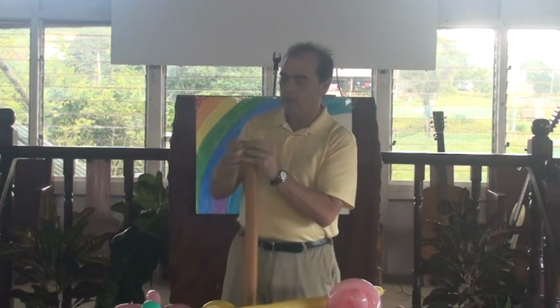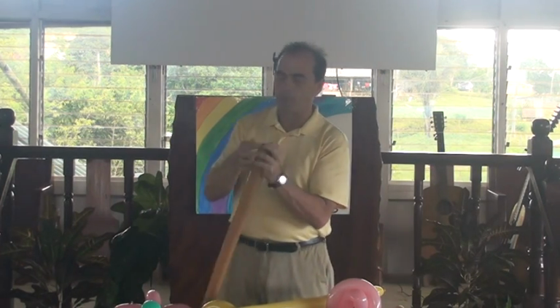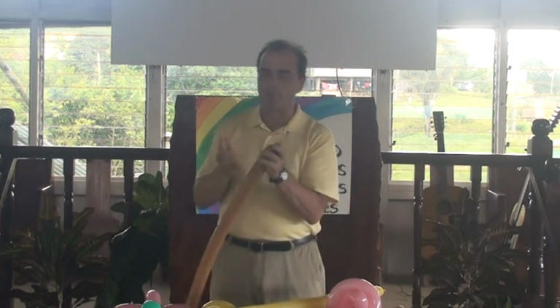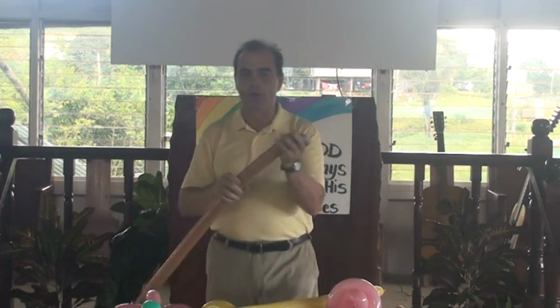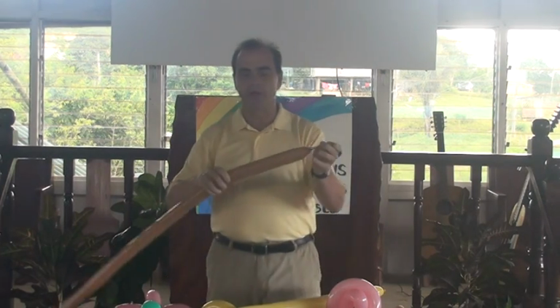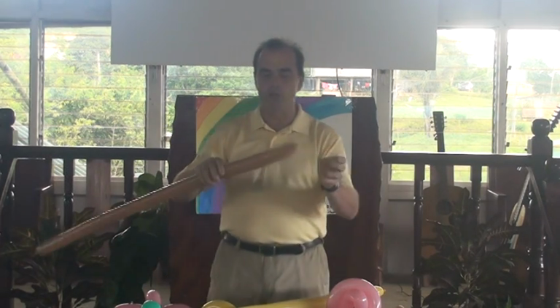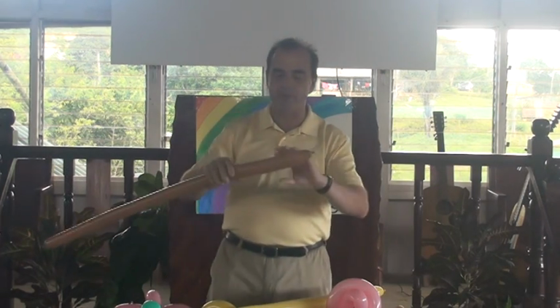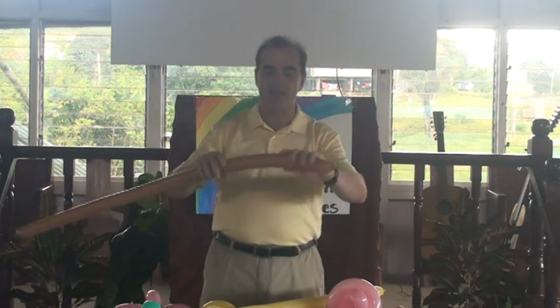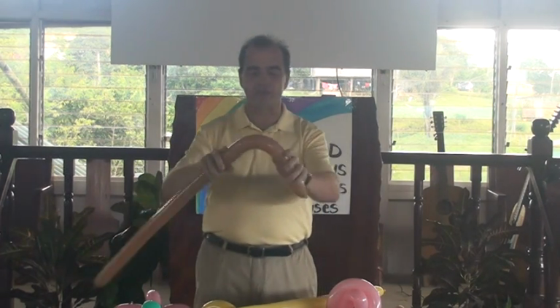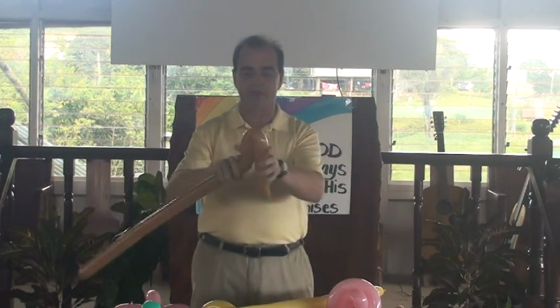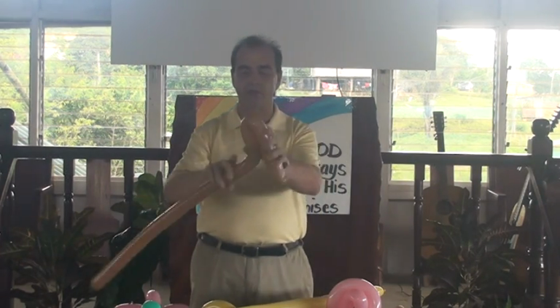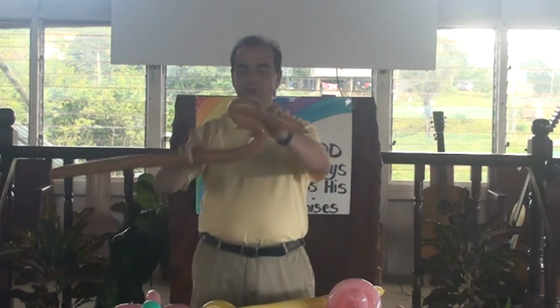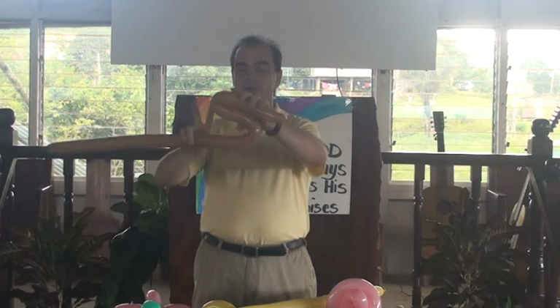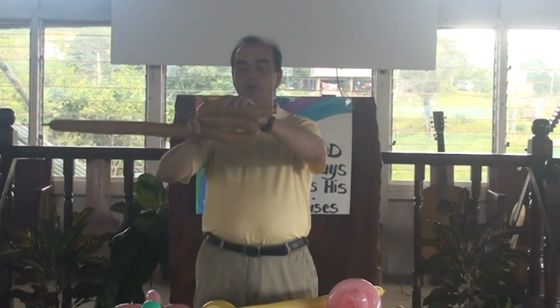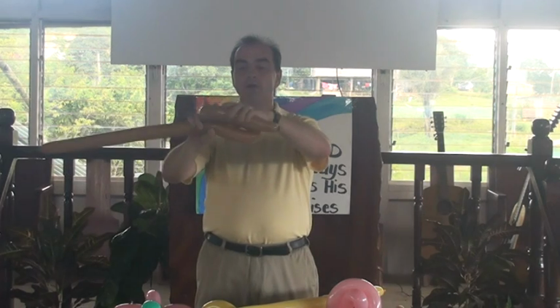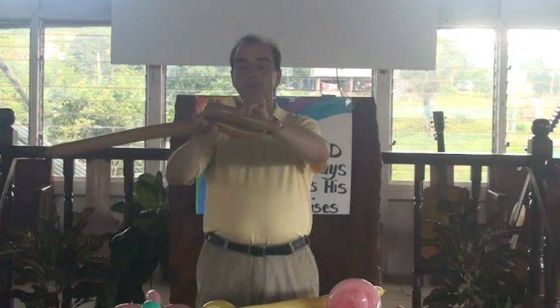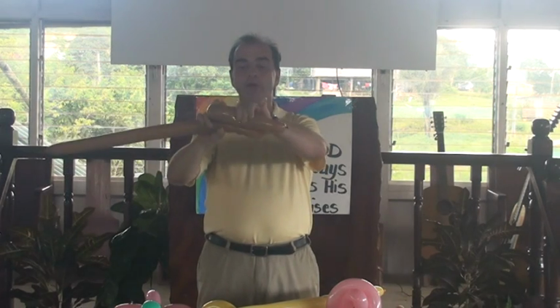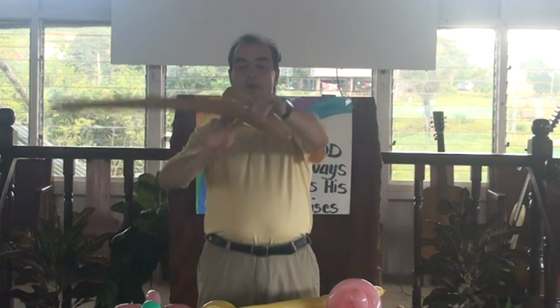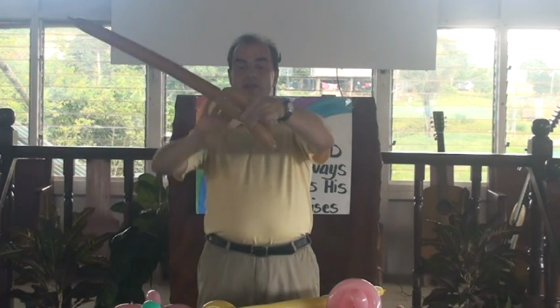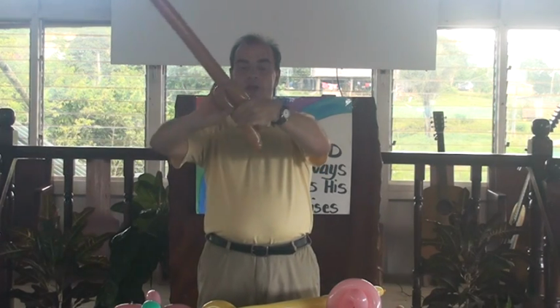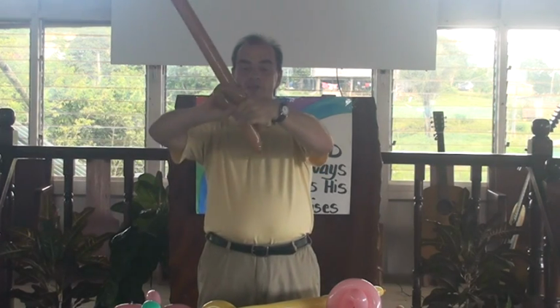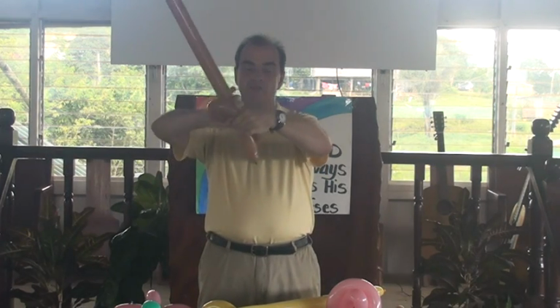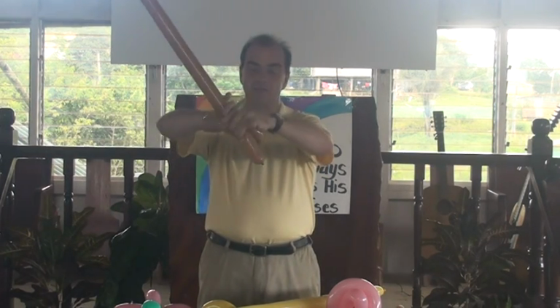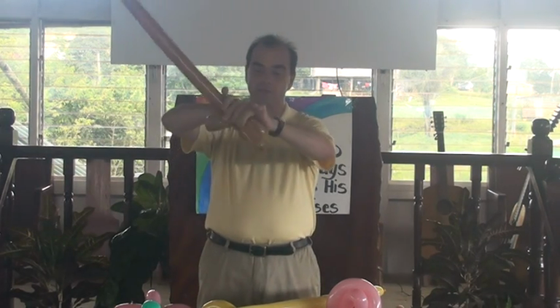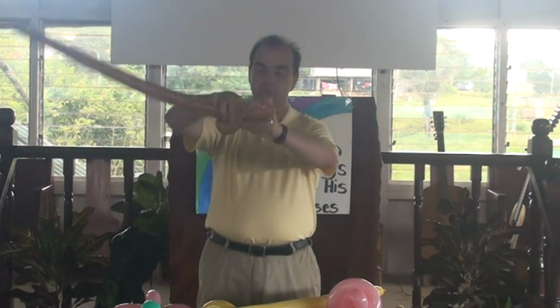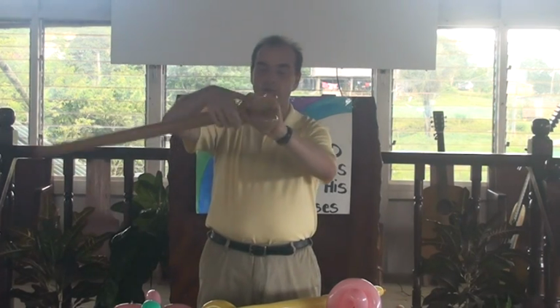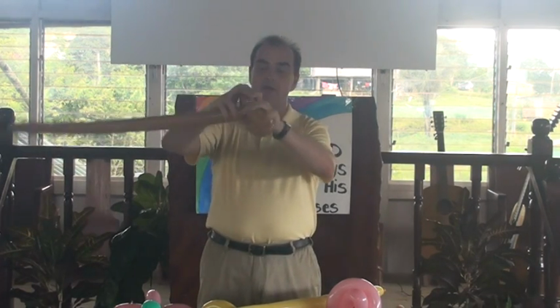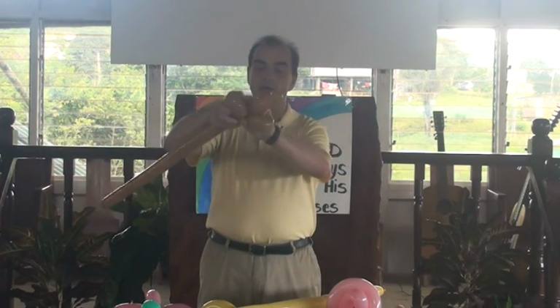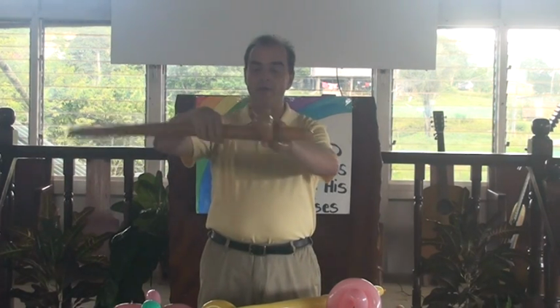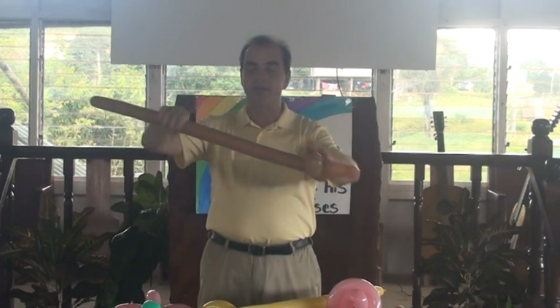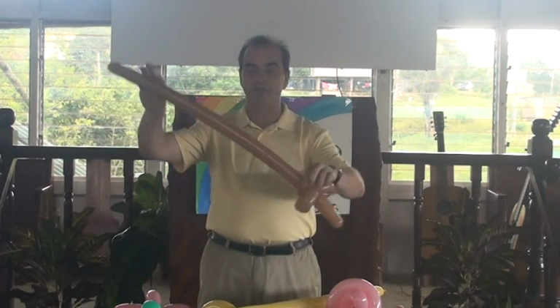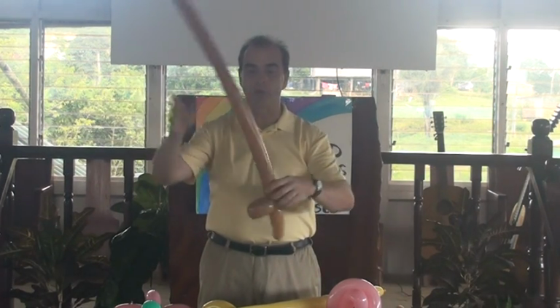You're going to blow up the balloon, and then you make the S twist. Pulling it around yourself, and that makes a sword.